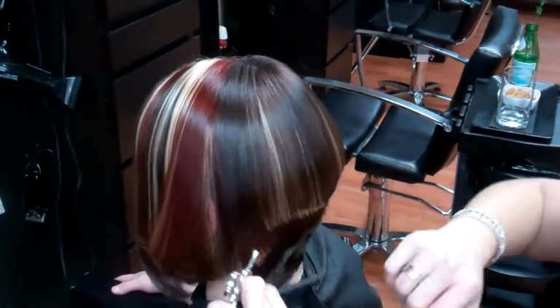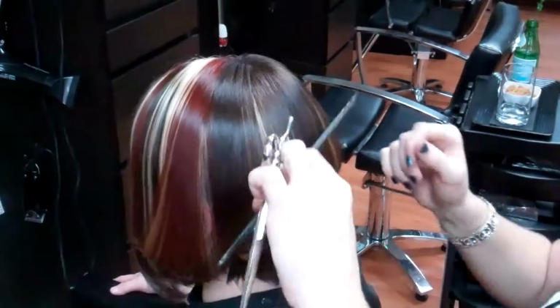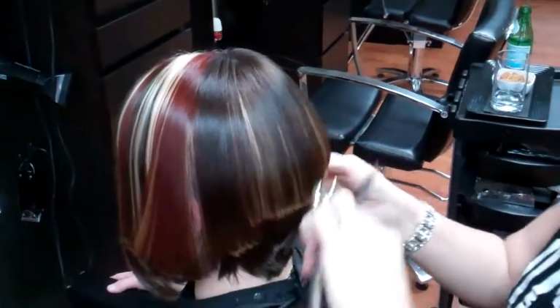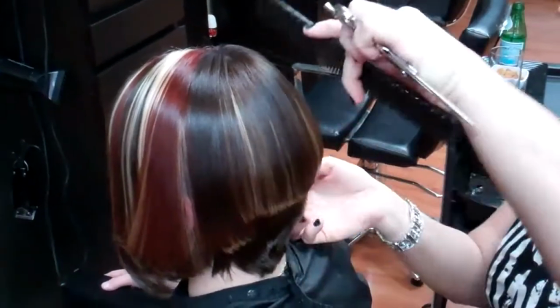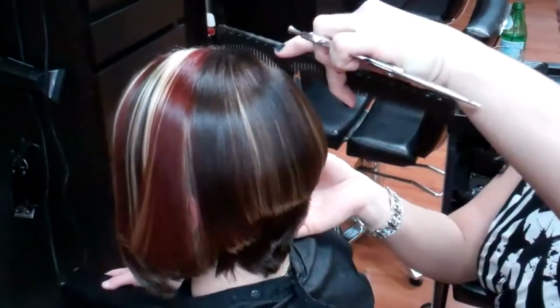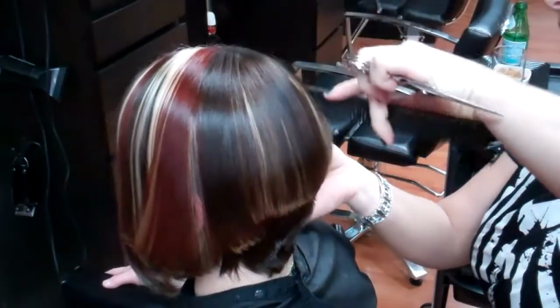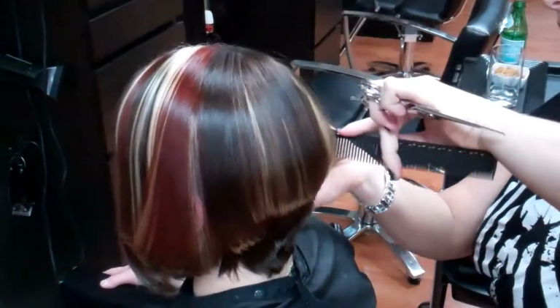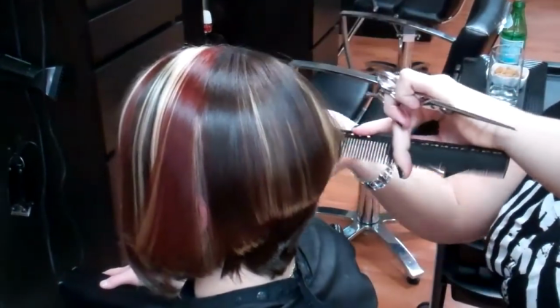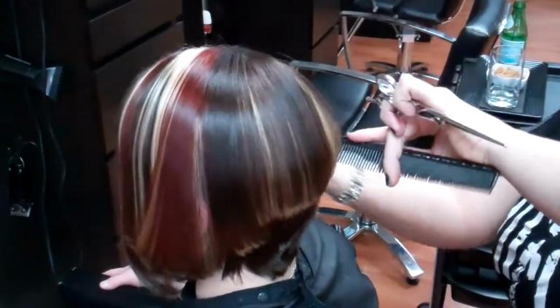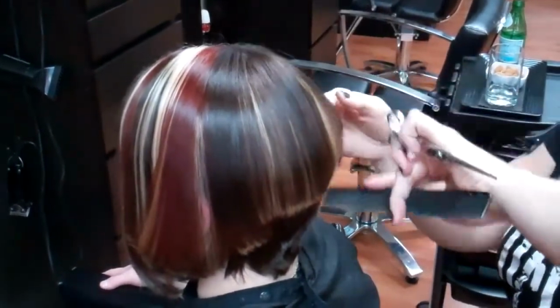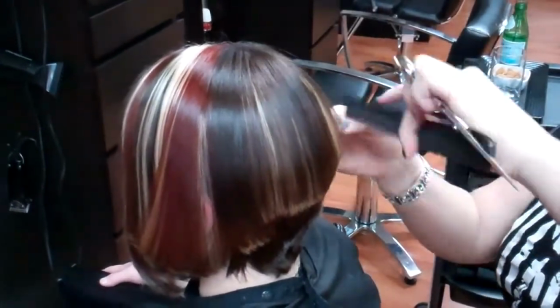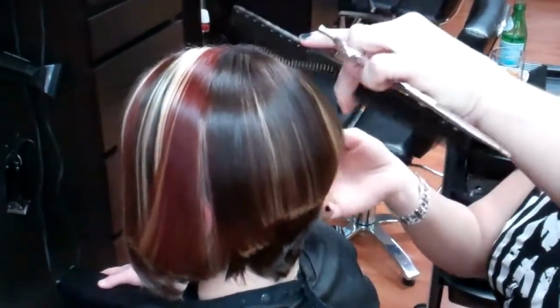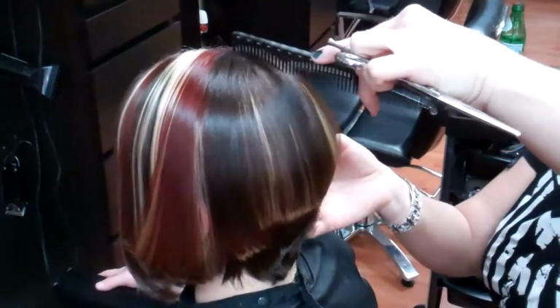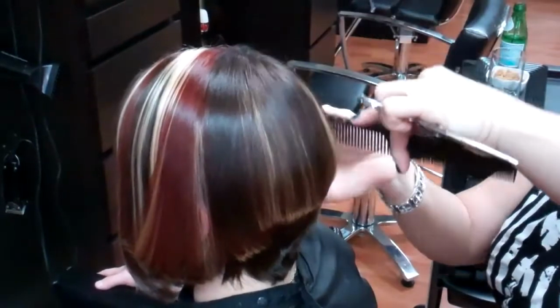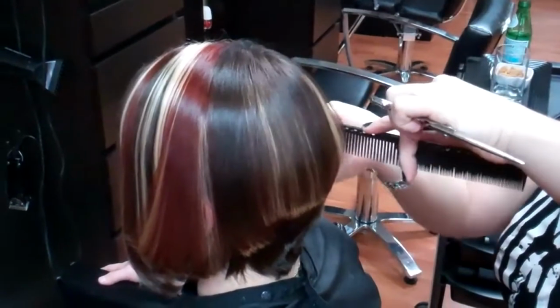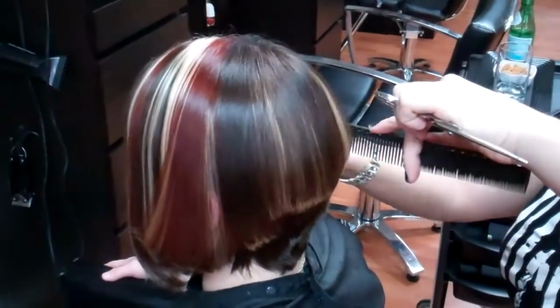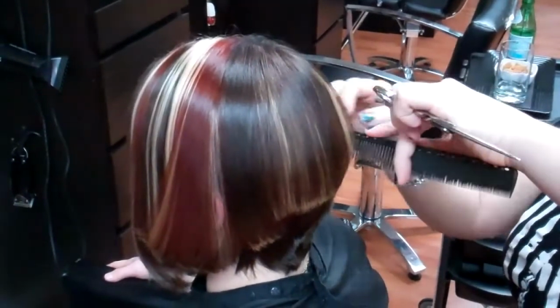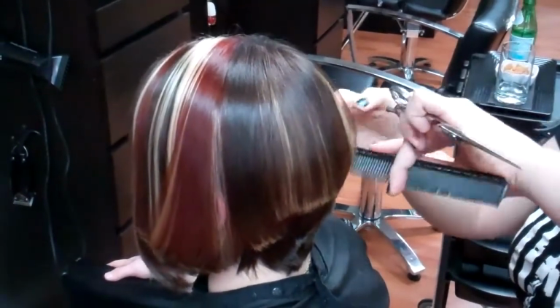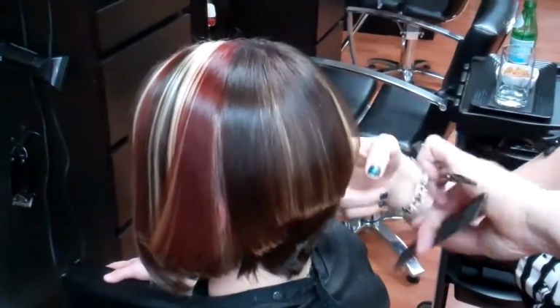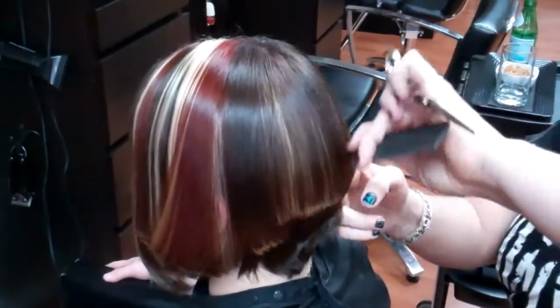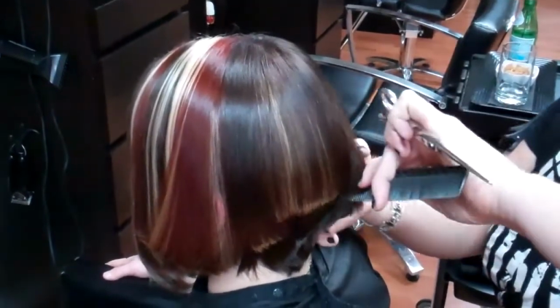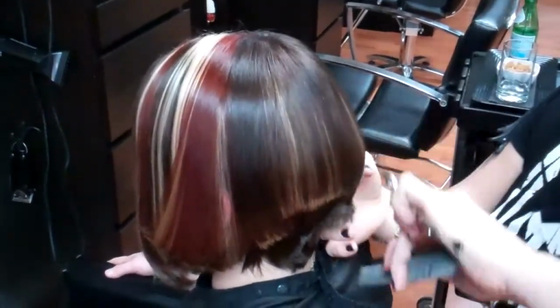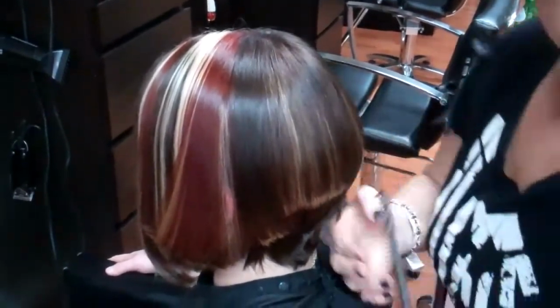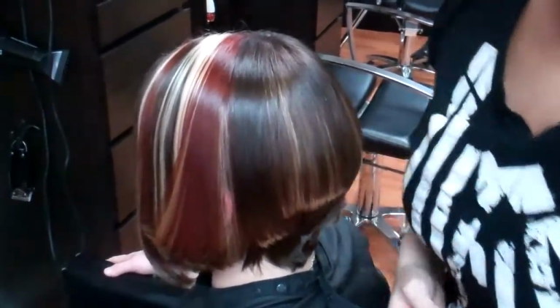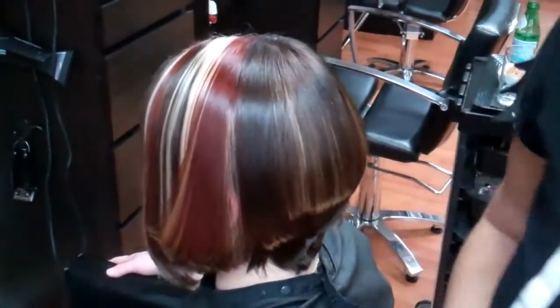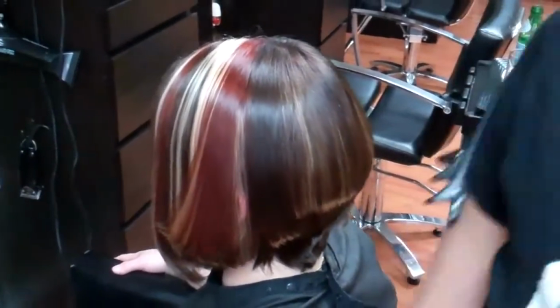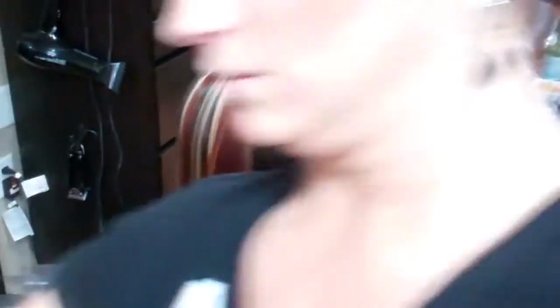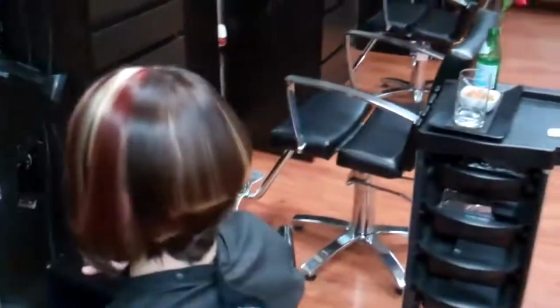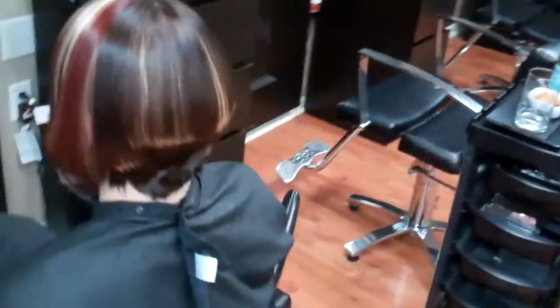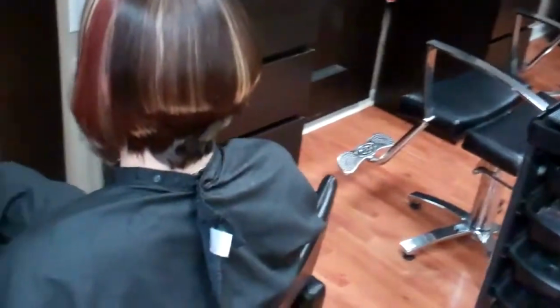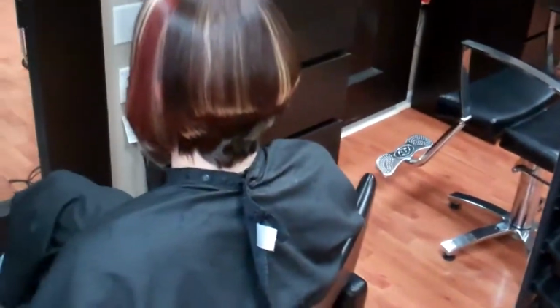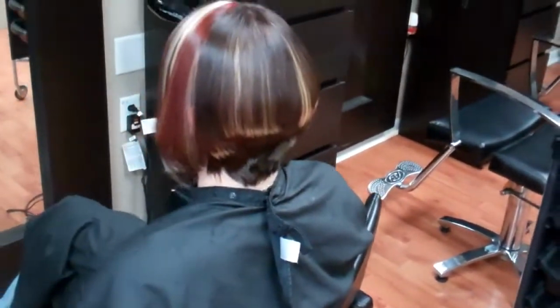And she was — had she never had color in her hair before? She's had color before, but she donated her hair a lot. A while back, and that's where she went out.